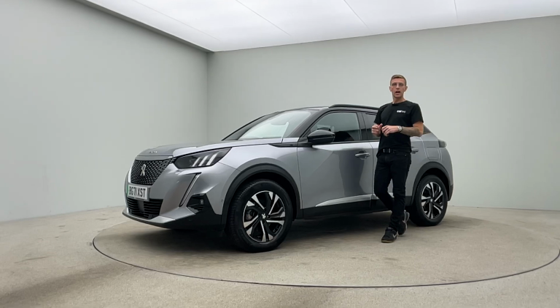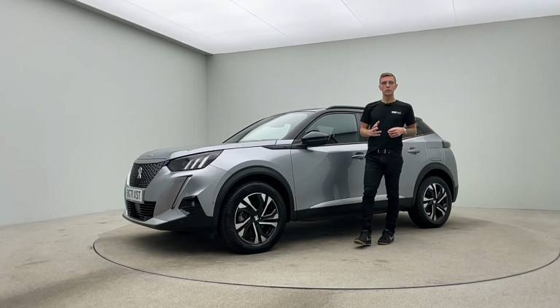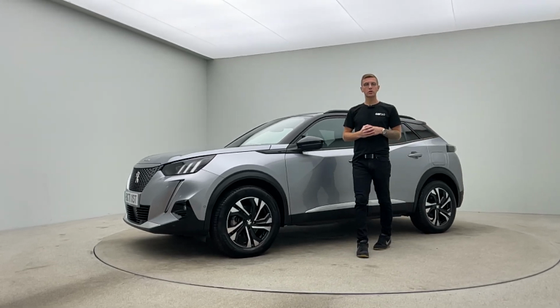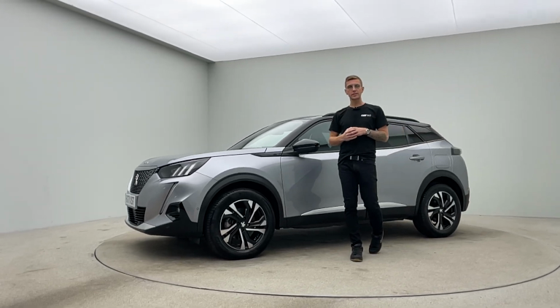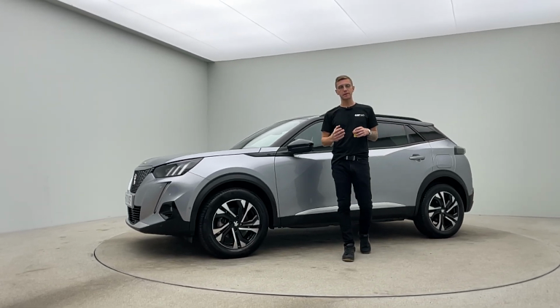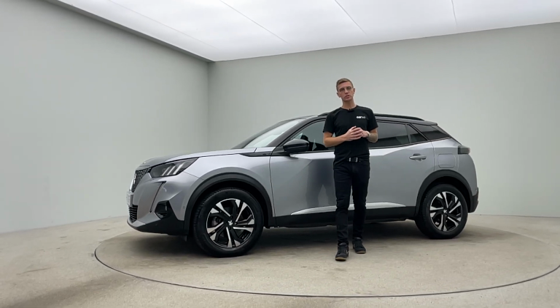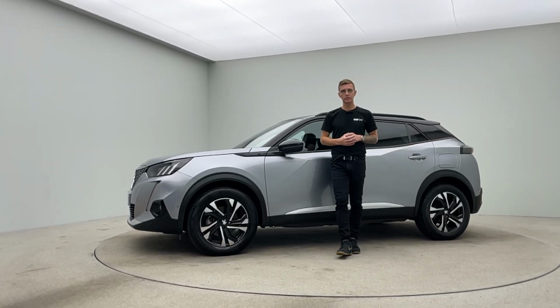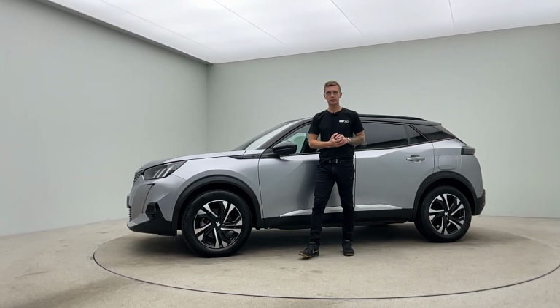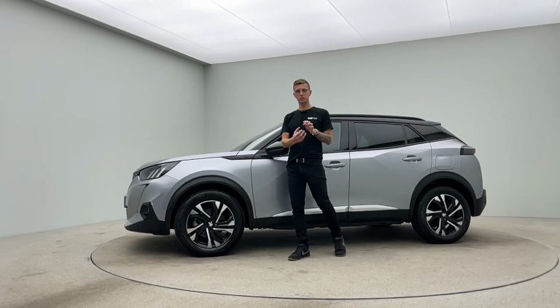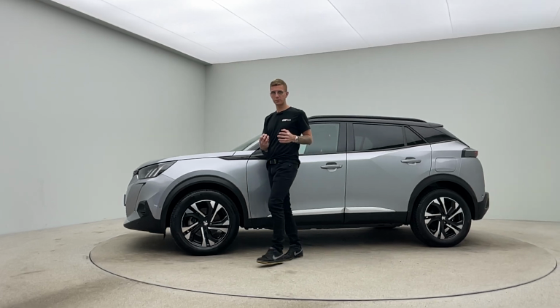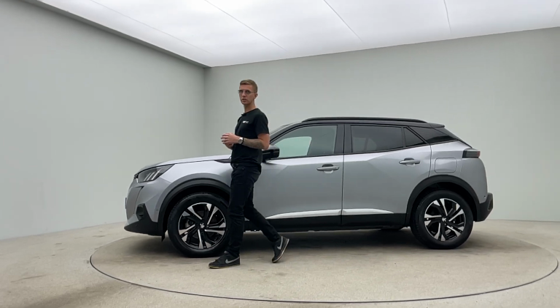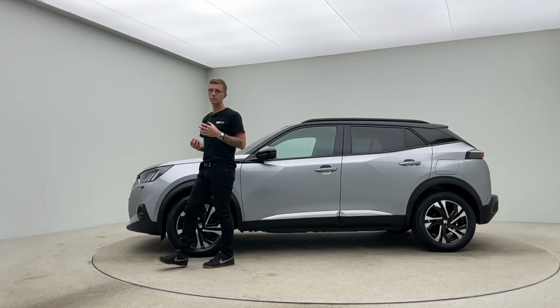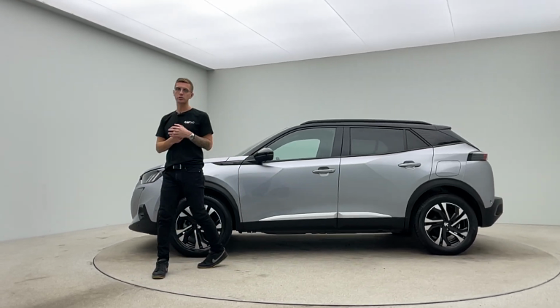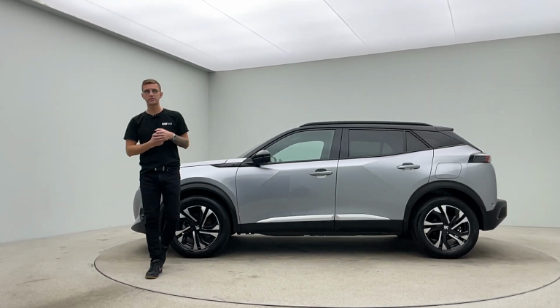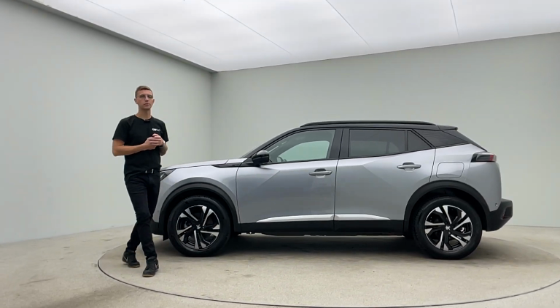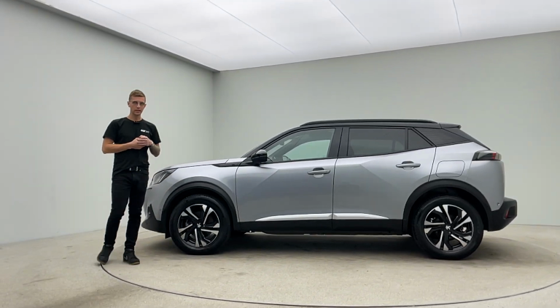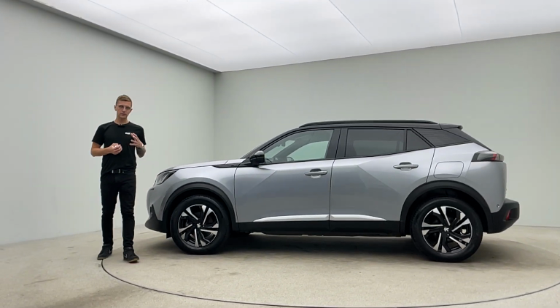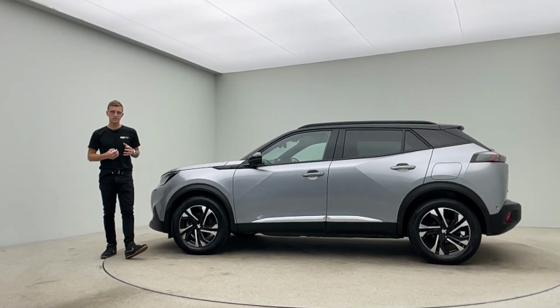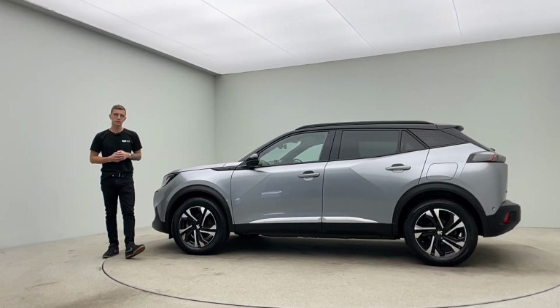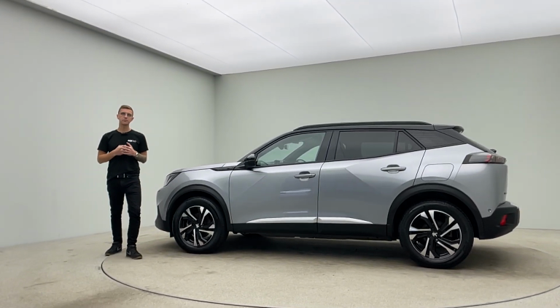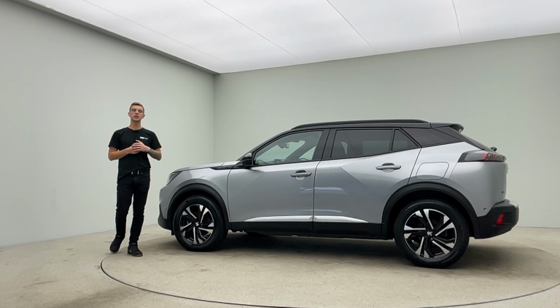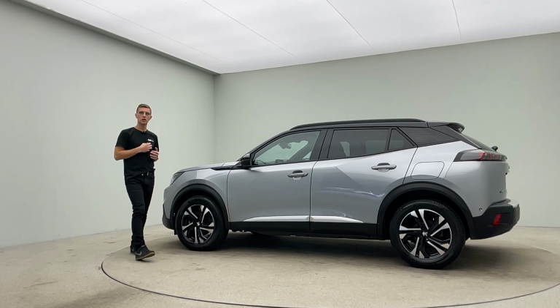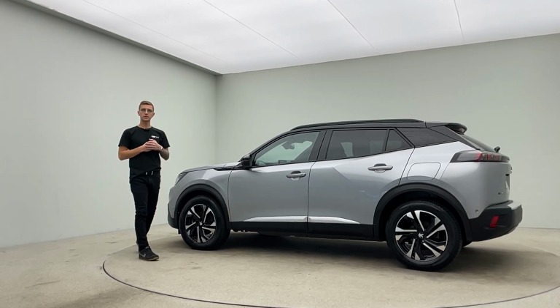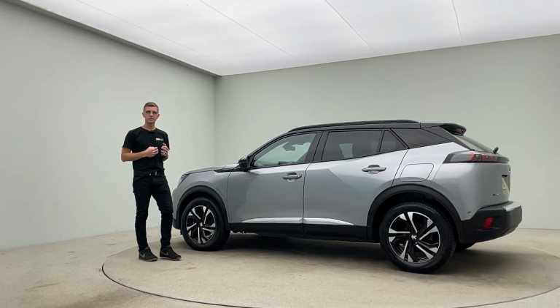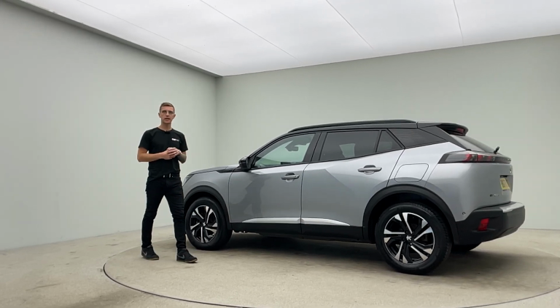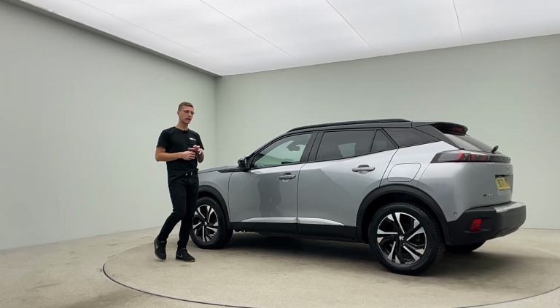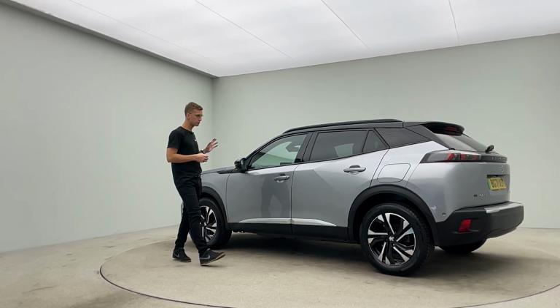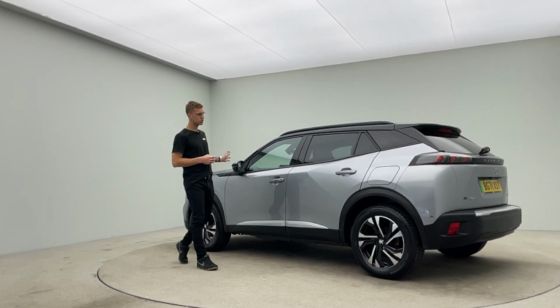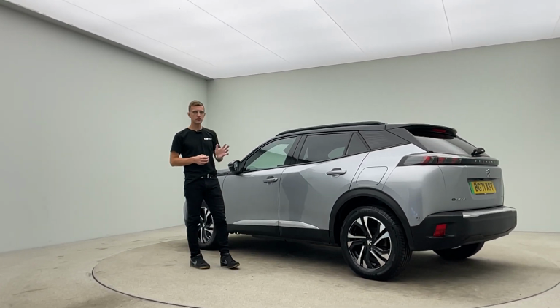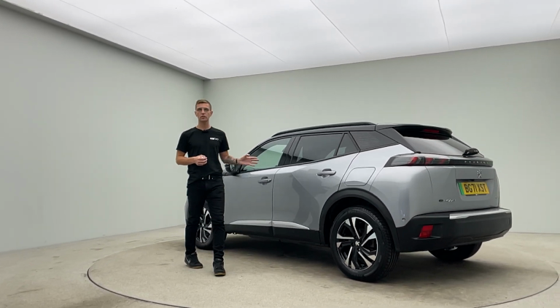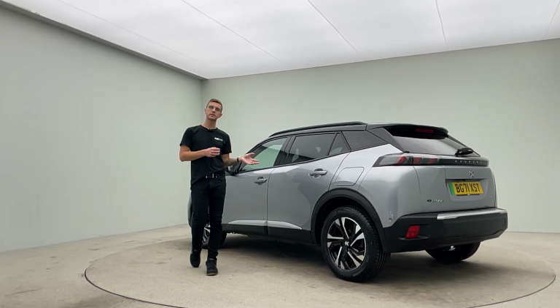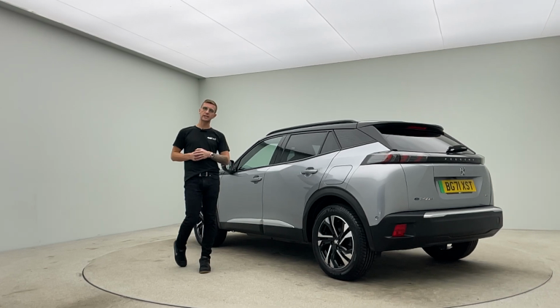Hello, welcome to Car360 Managed Ross. Thank you for taking the time to watch our video presentation on our lovely Peugeot E2008. This vehicle is prepped in-house where we have a team of detailers, bodywork technicians and mechanics that allow us to produce and show off to you cars to this standard.